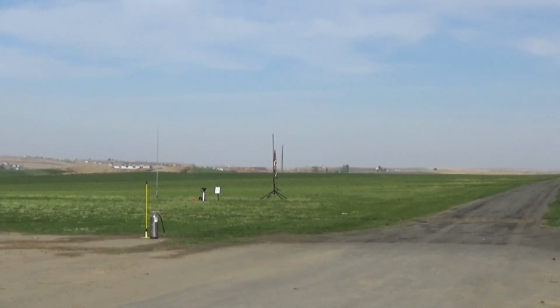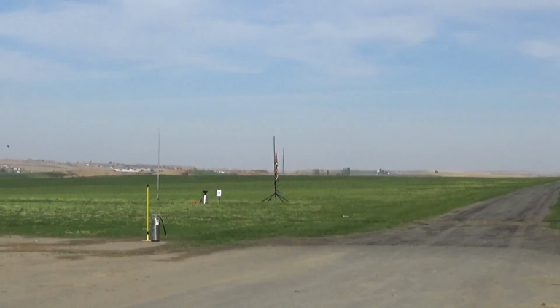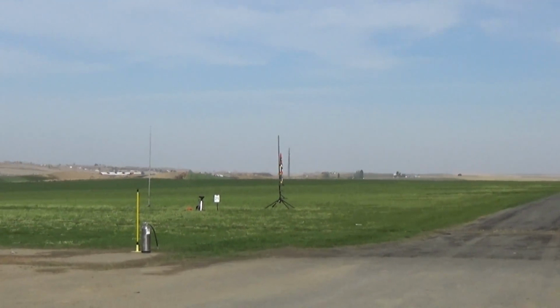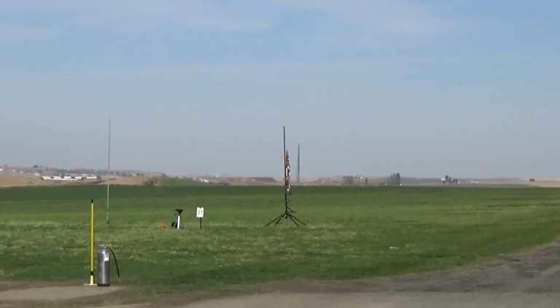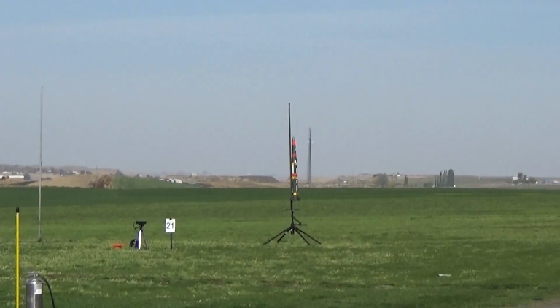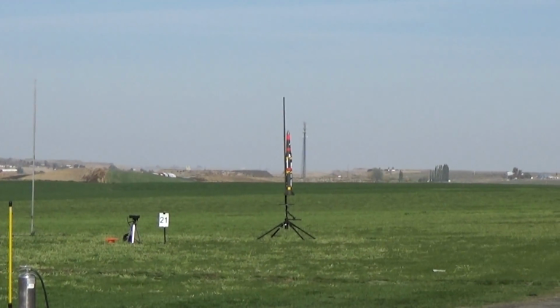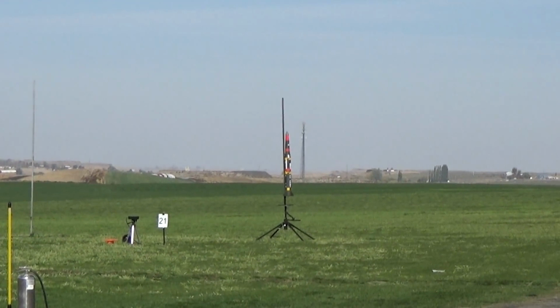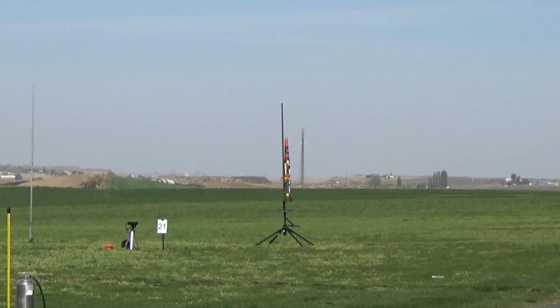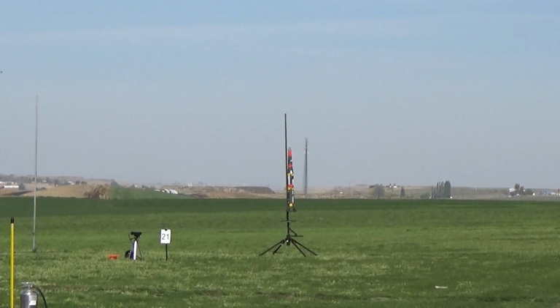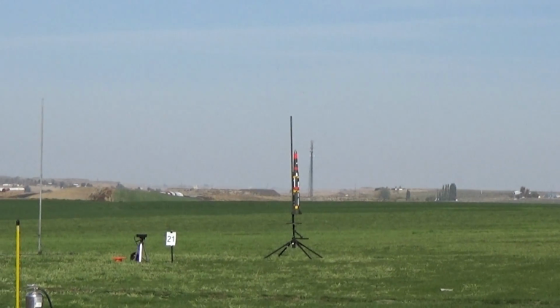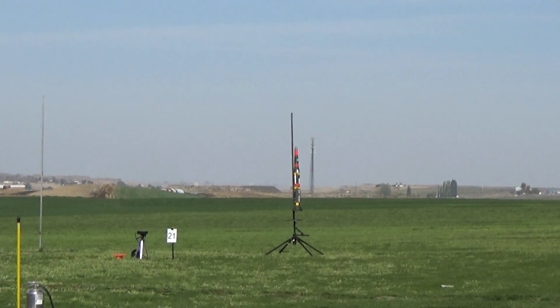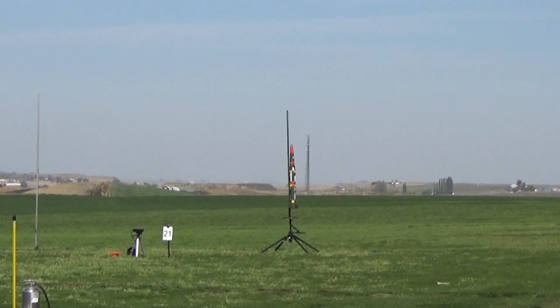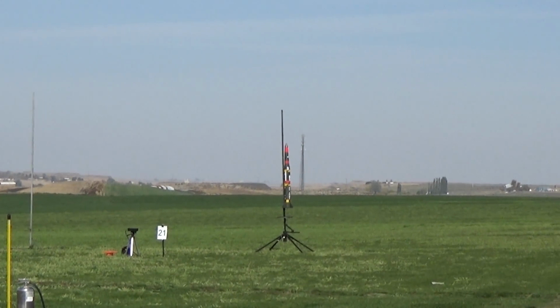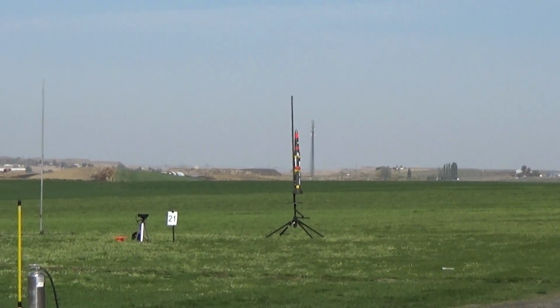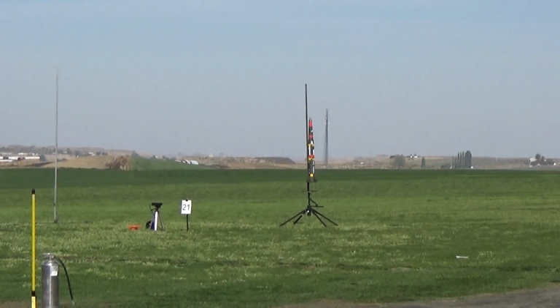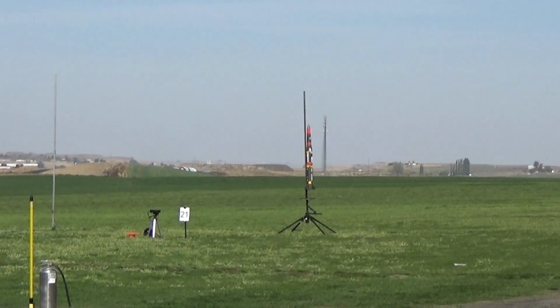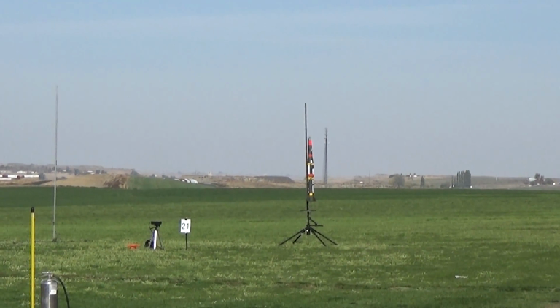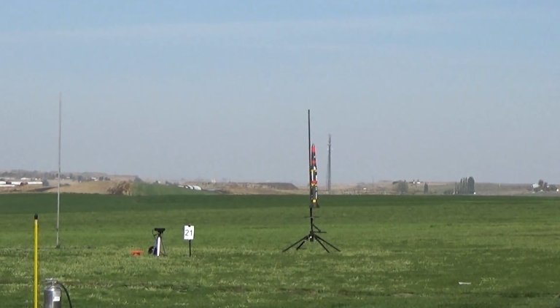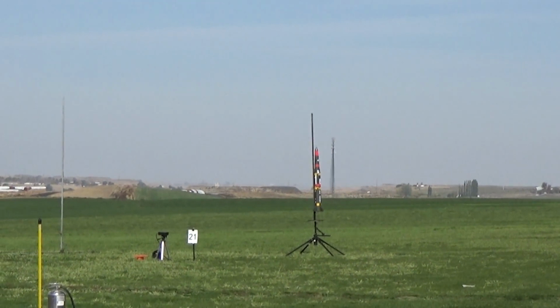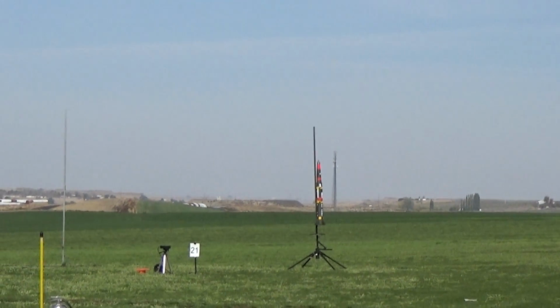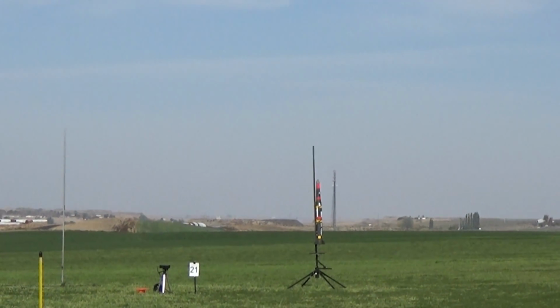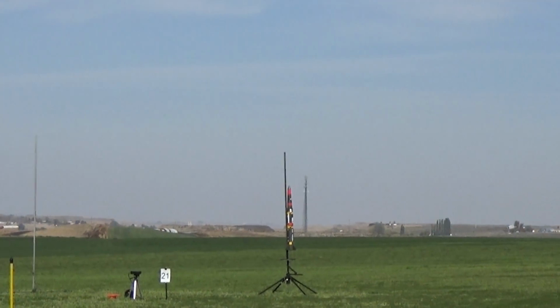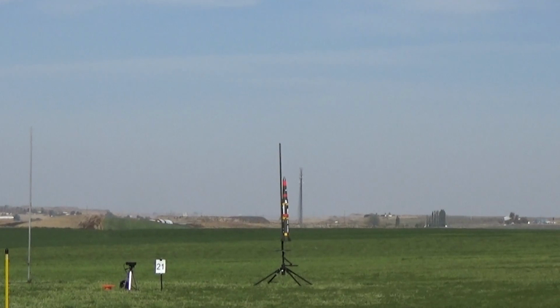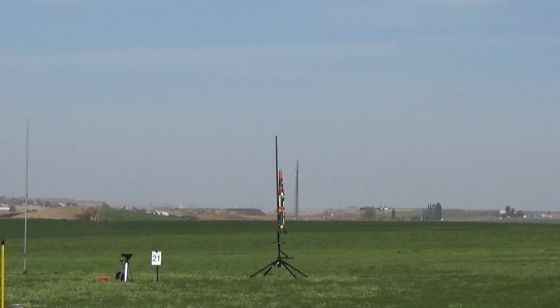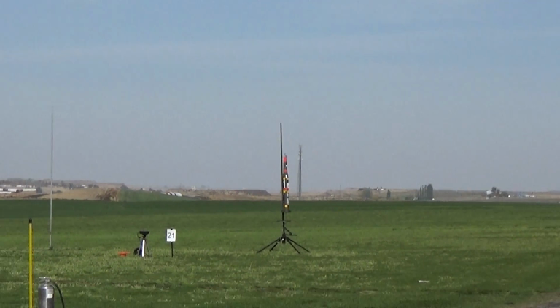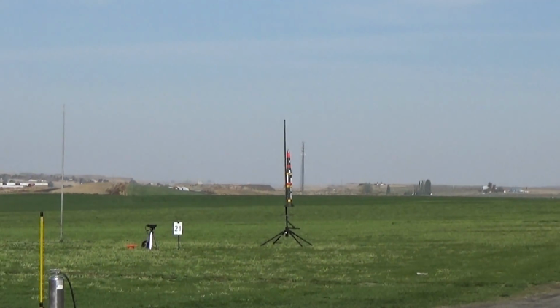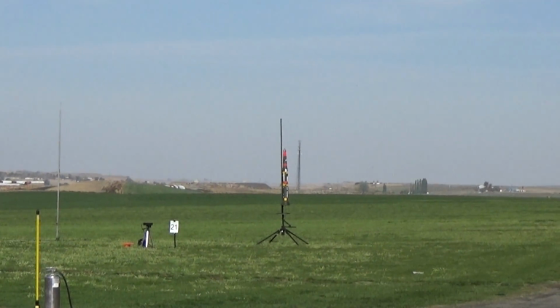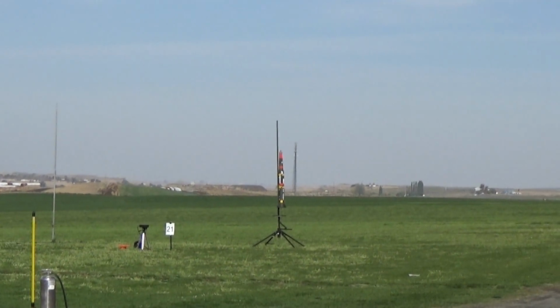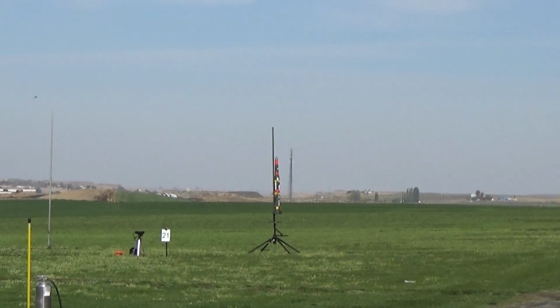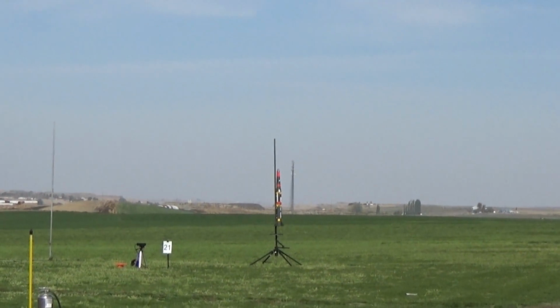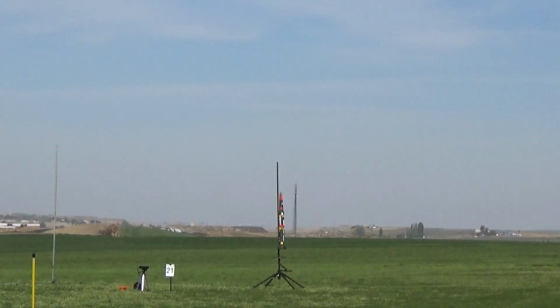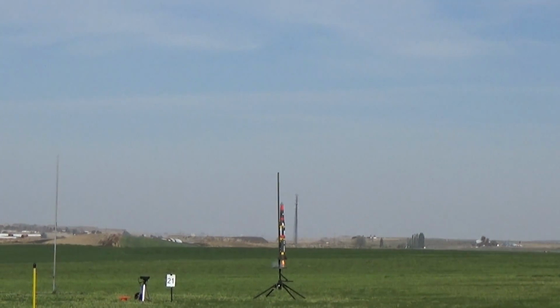You couldn't ask for better conditions. This is perfect. Estimated 1,700 feet elevation. So let's do it in 5, 4, 3, 2, 1, launch.